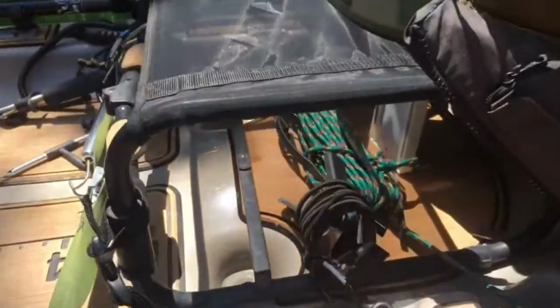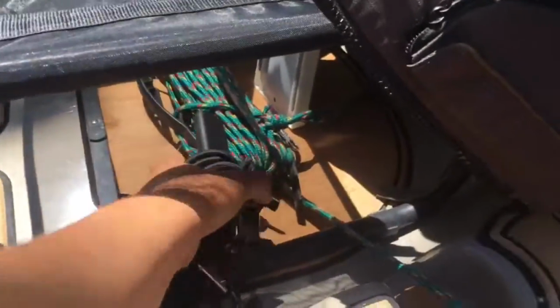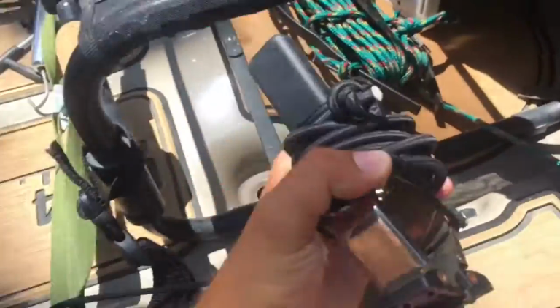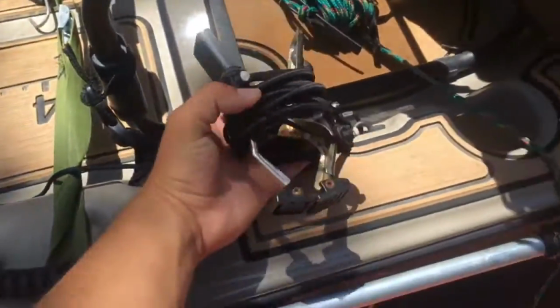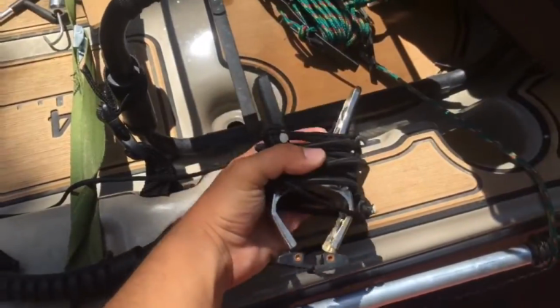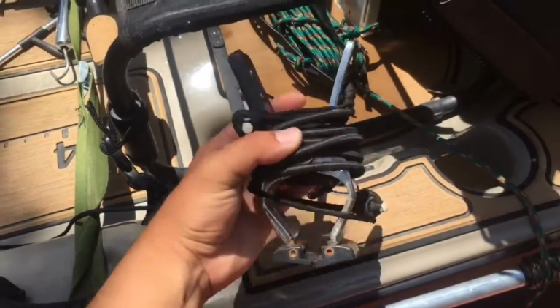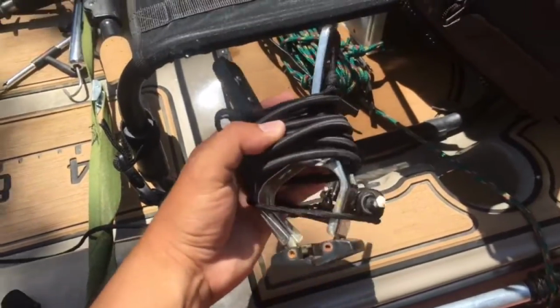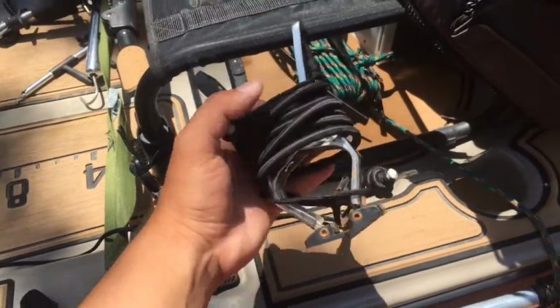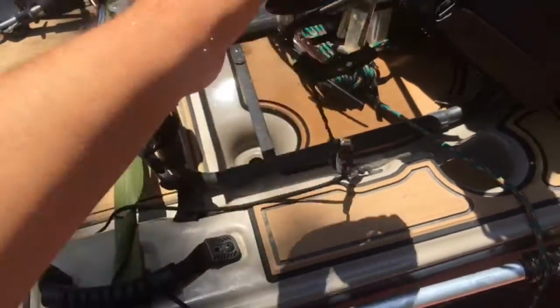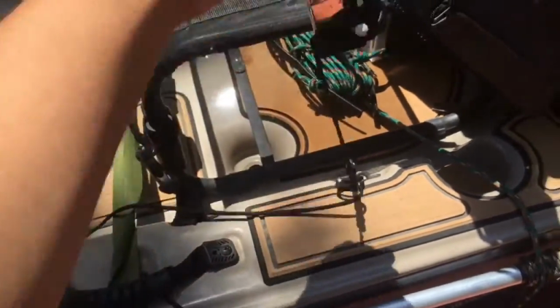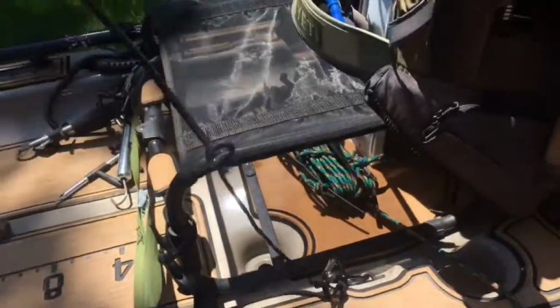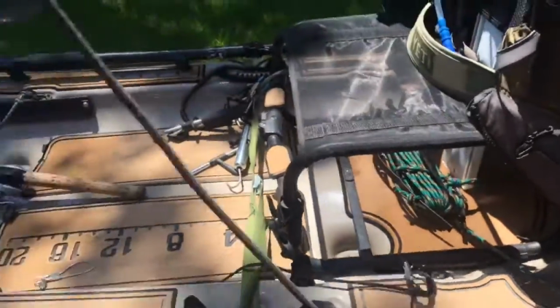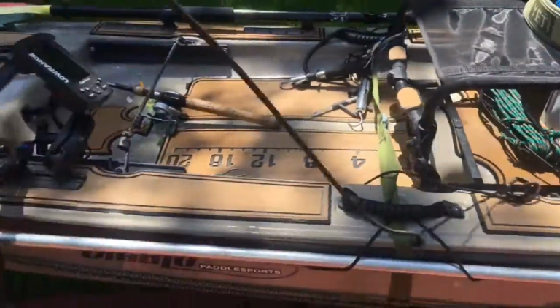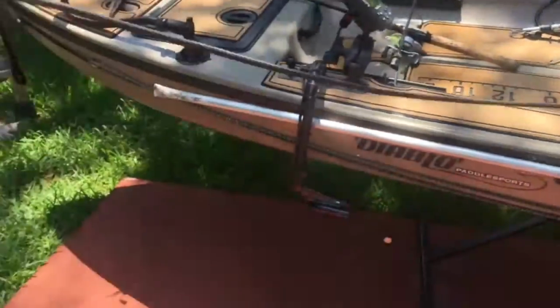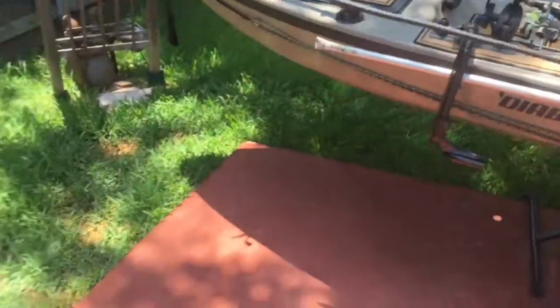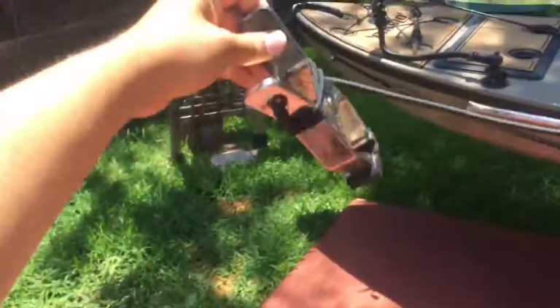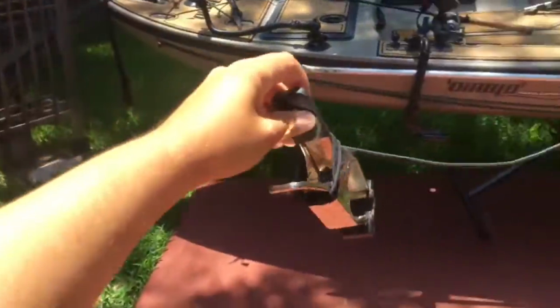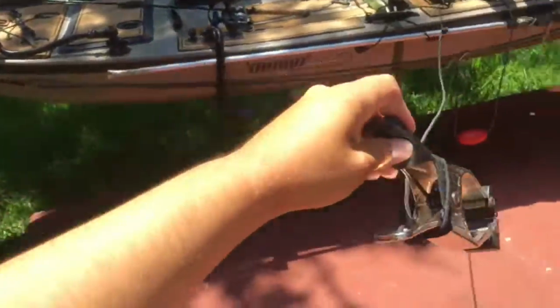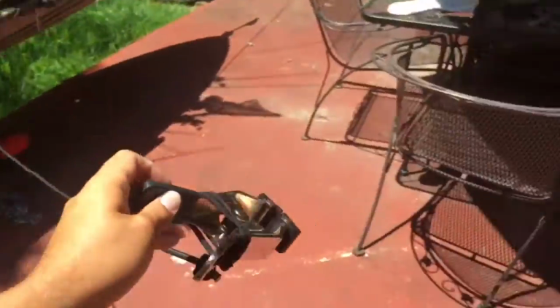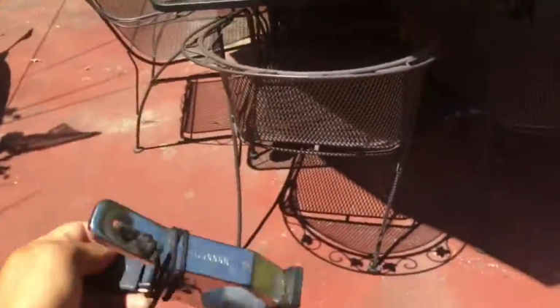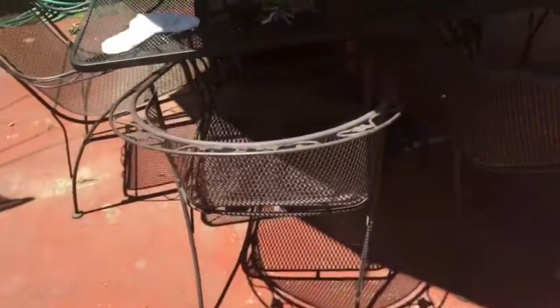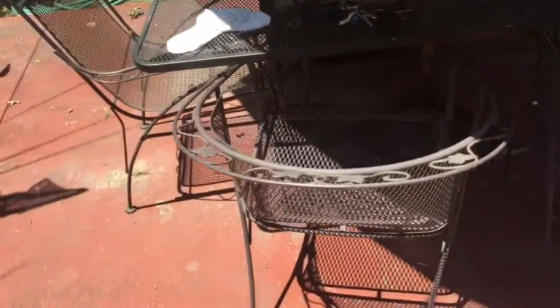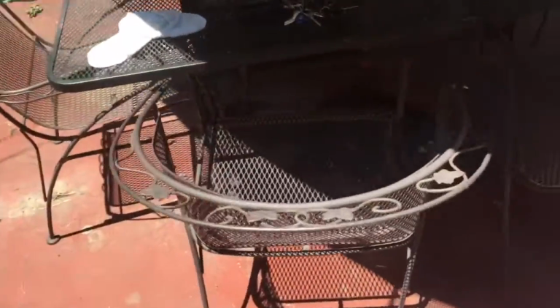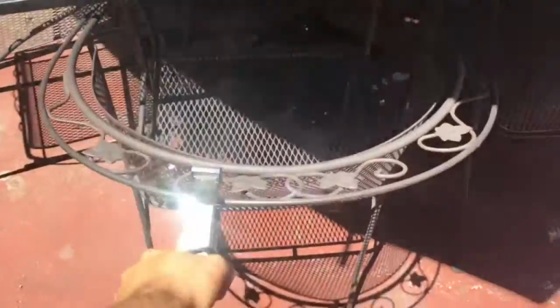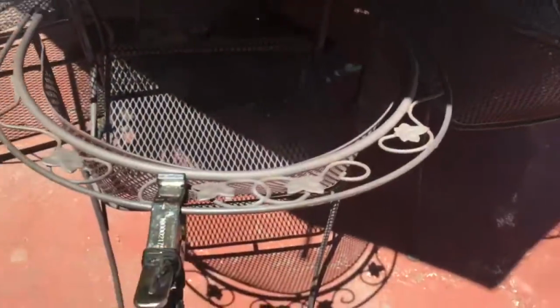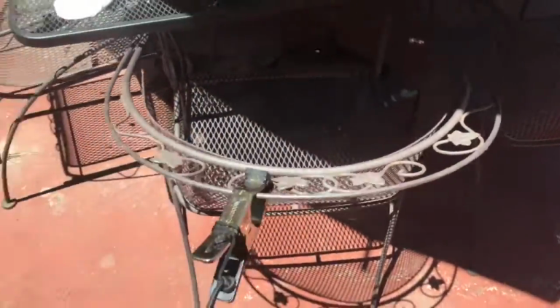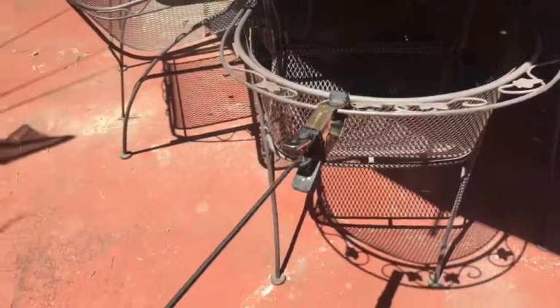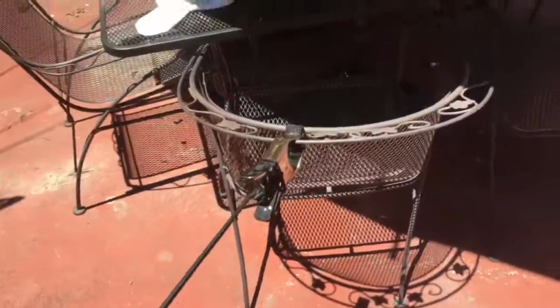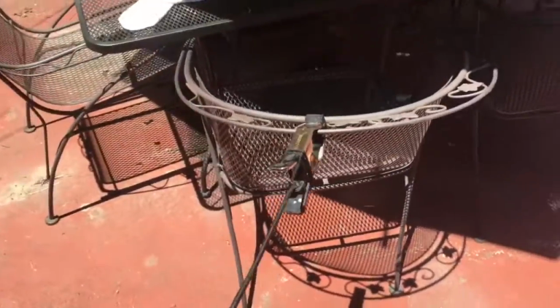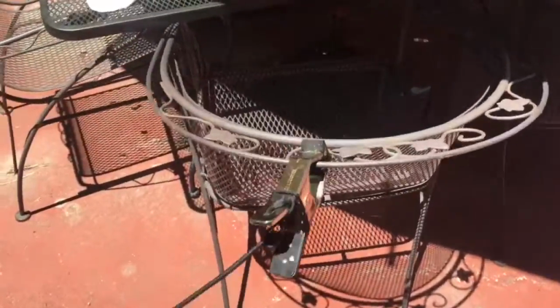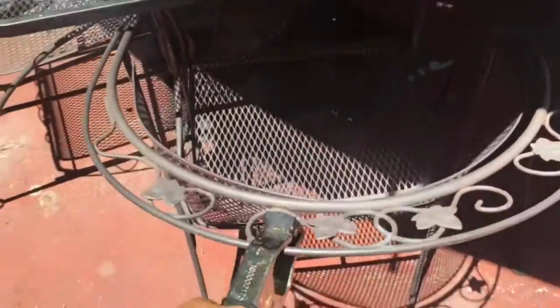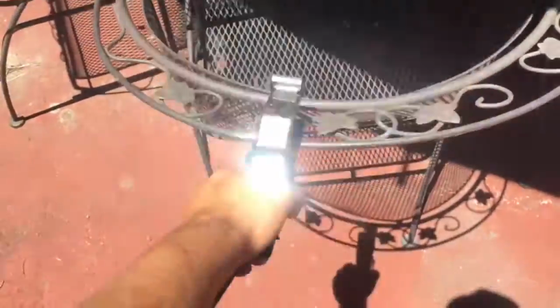I also like to keep a brush clip on hand. That way I can attach to a stump, tree, or anything within arm's reach if I don't want to drop anchor. Very practical, very easy to make, and works well.